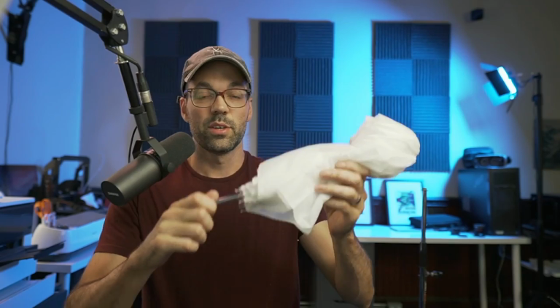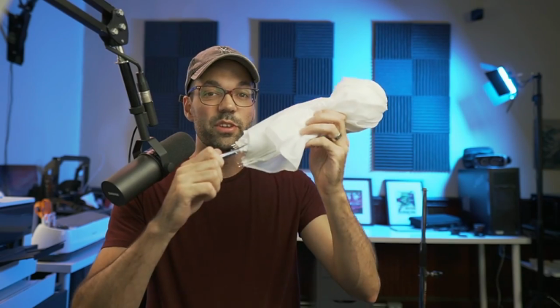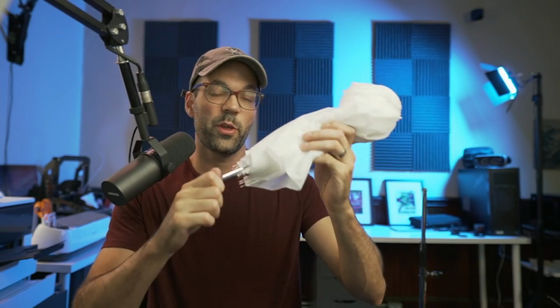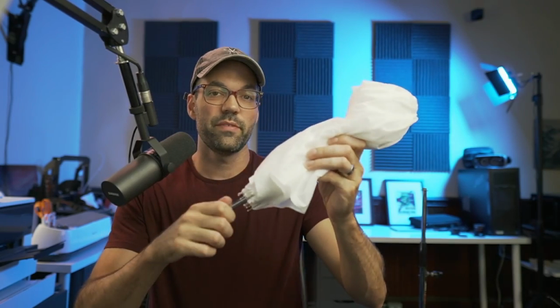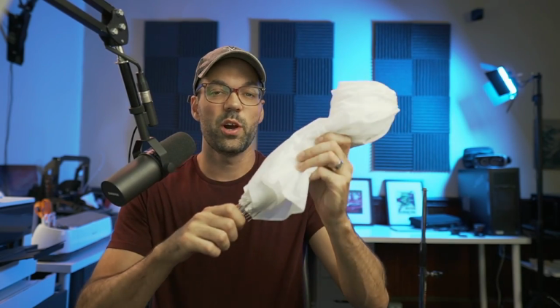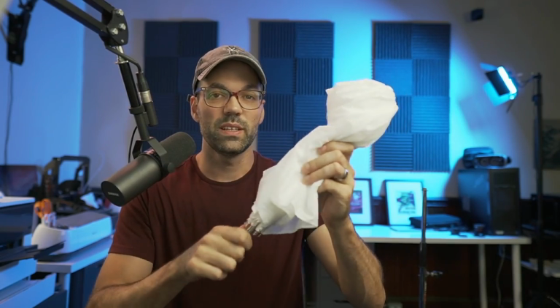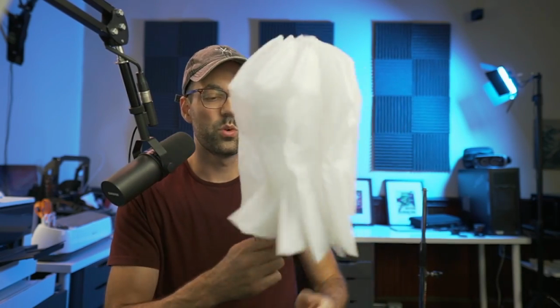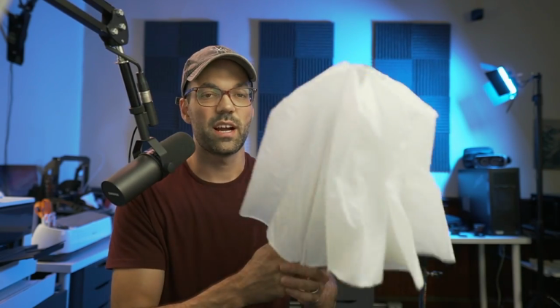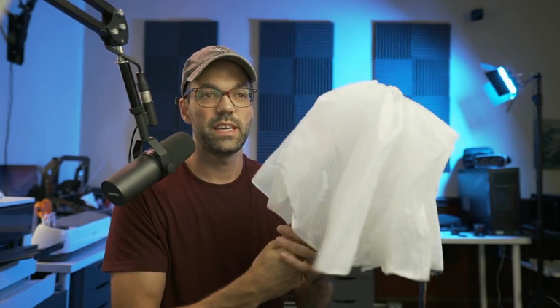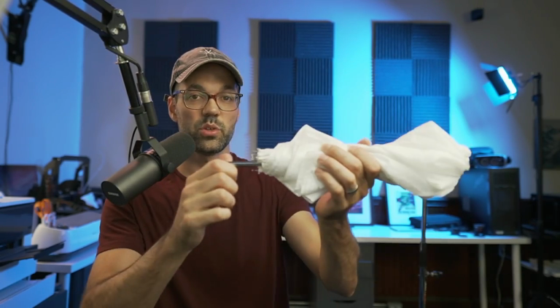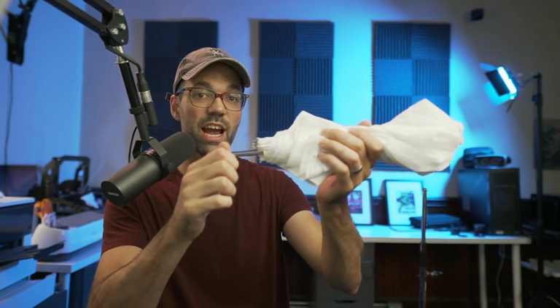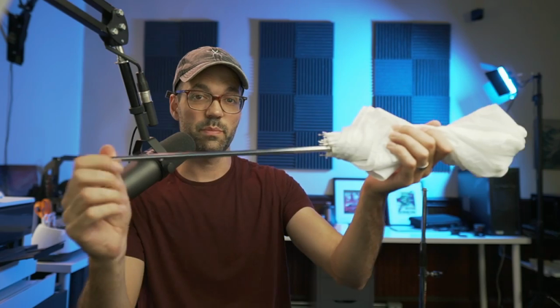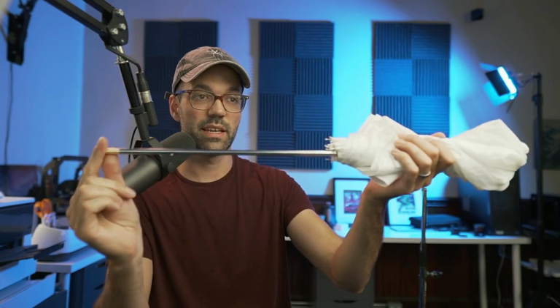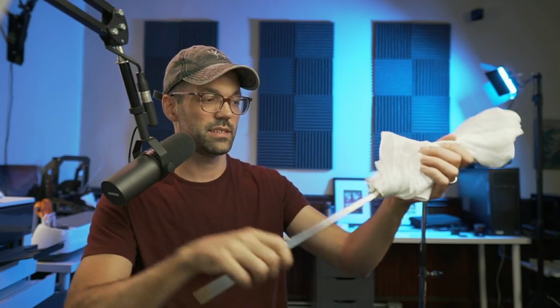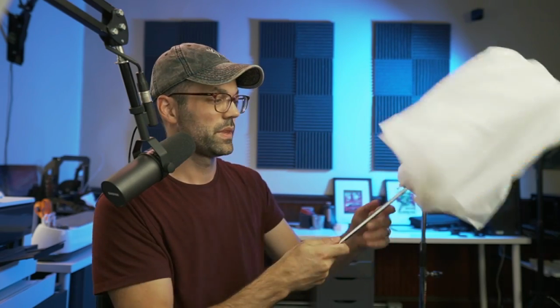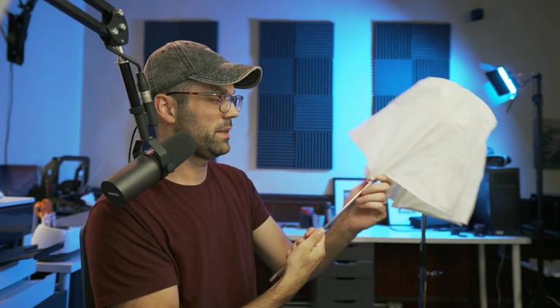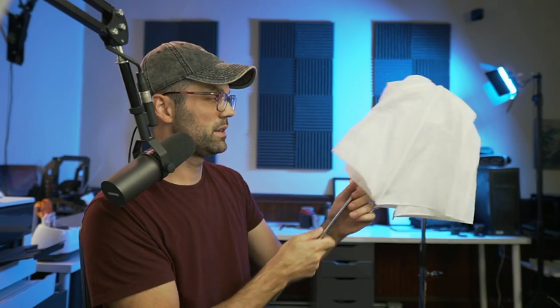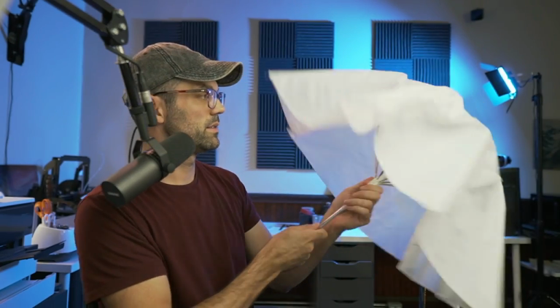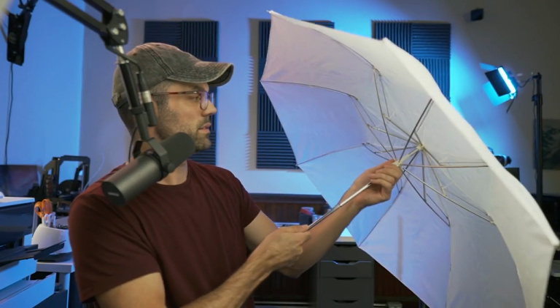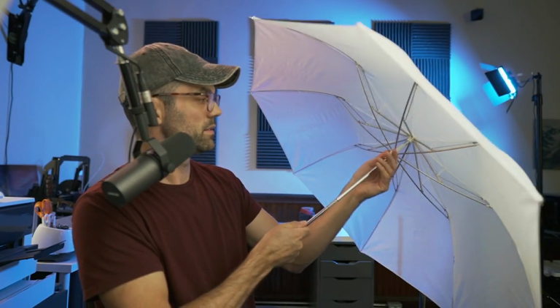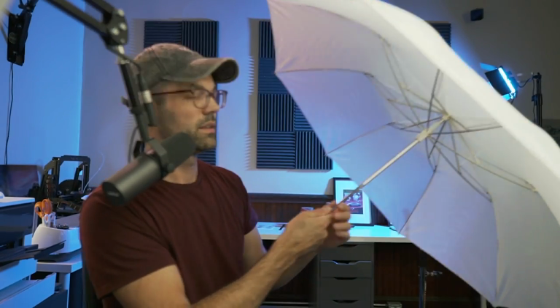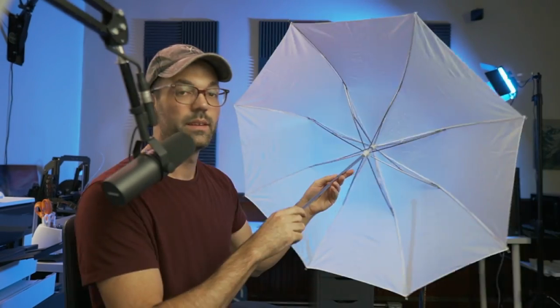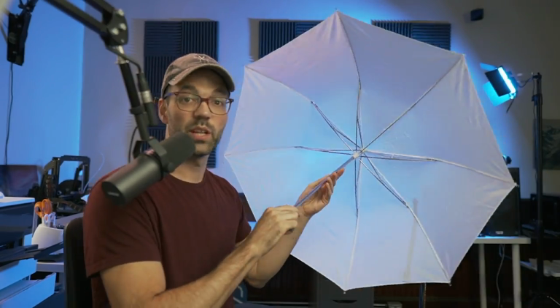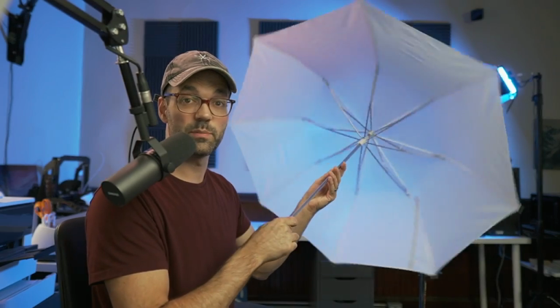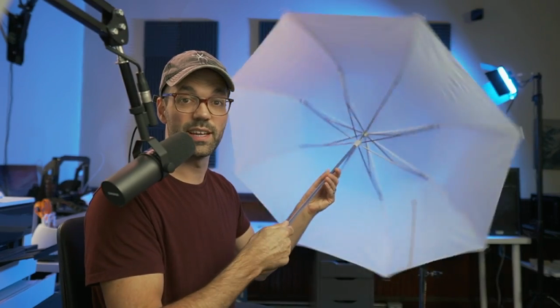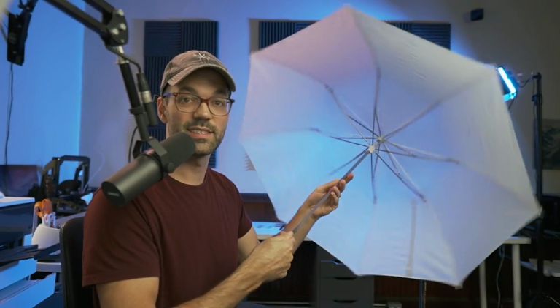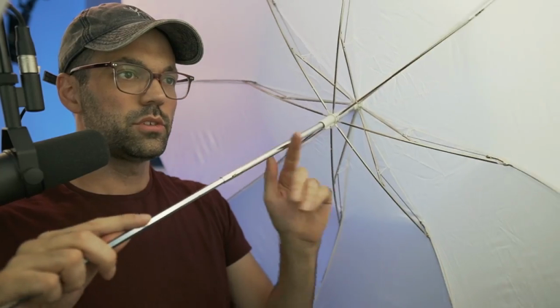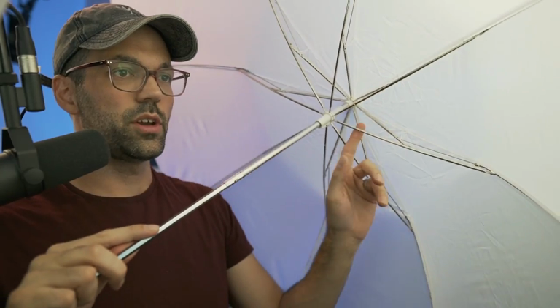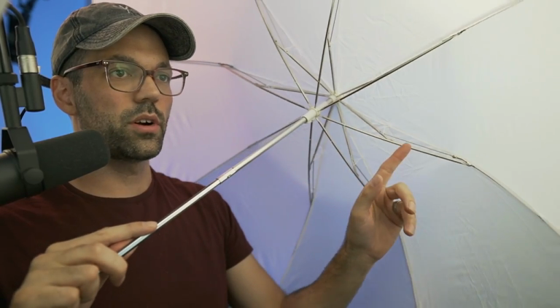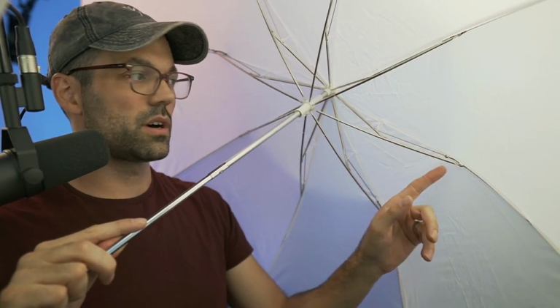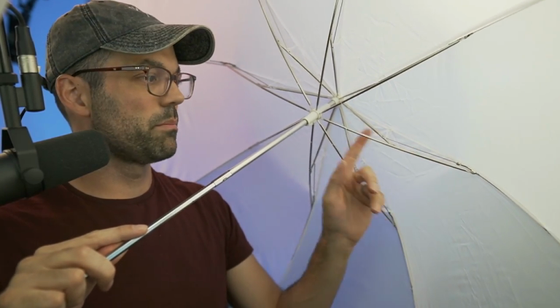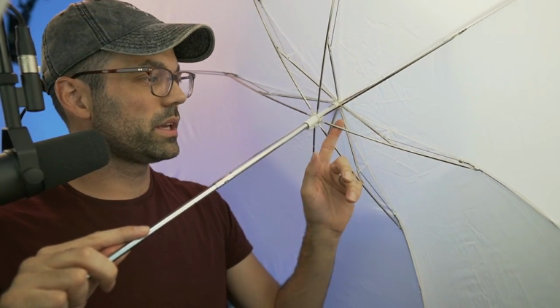This is the Neewer 37-inch umbrella for photography. The shaft expands and then the umbrella opens up just like this. You can see all the arms are metal here.